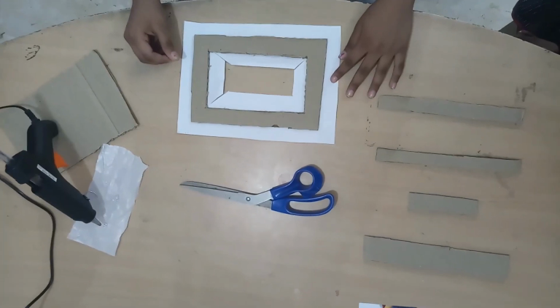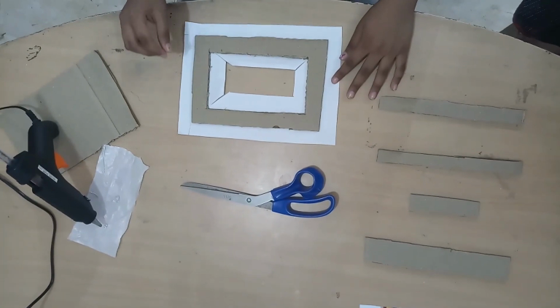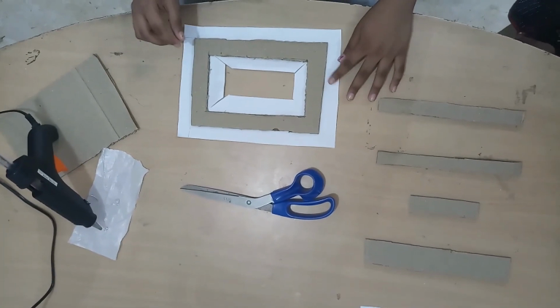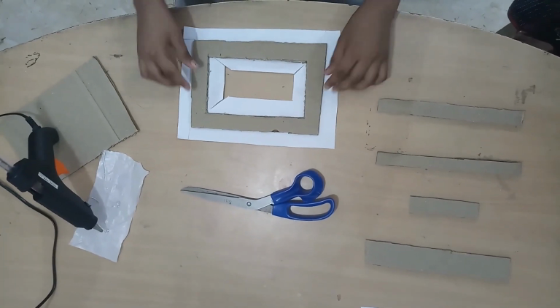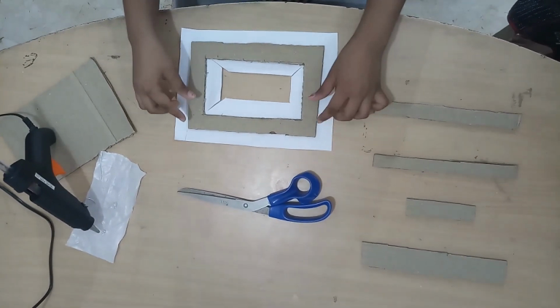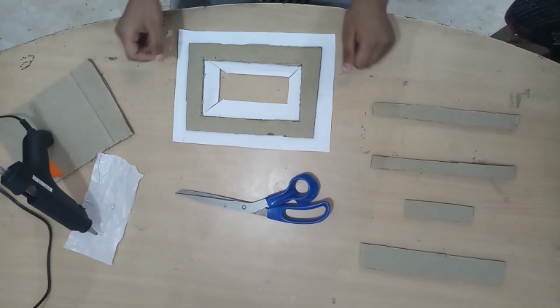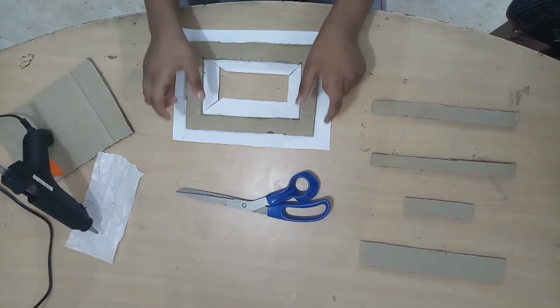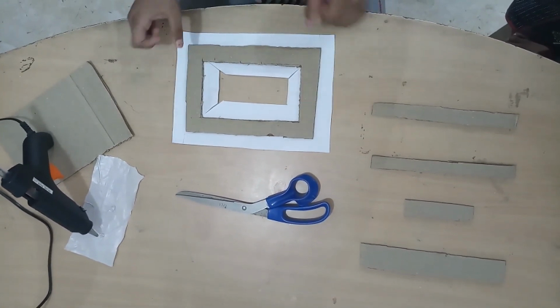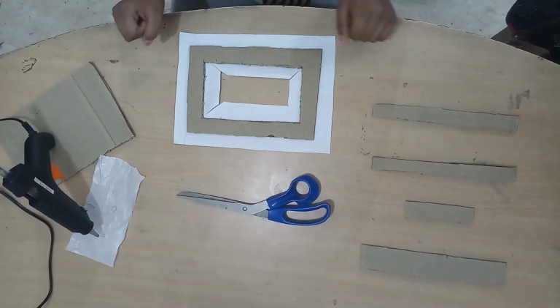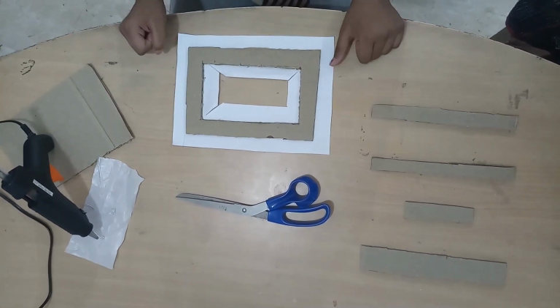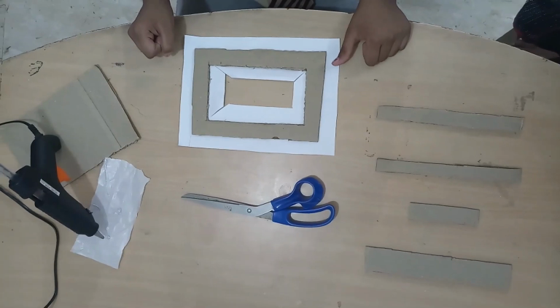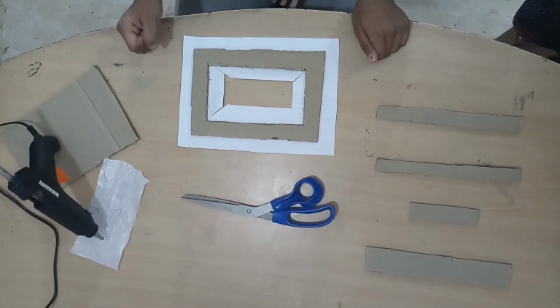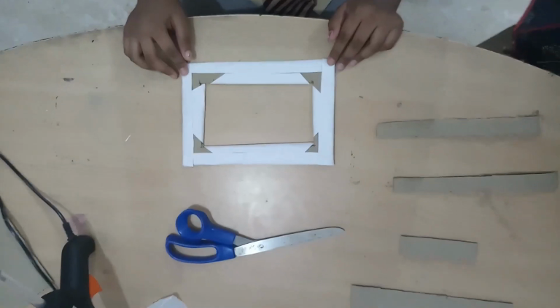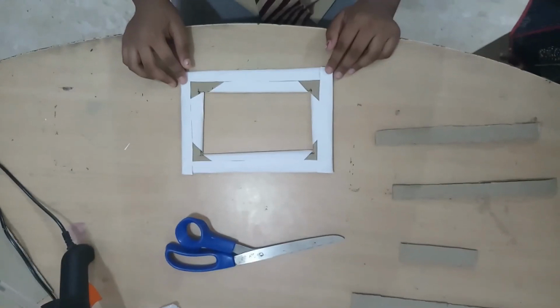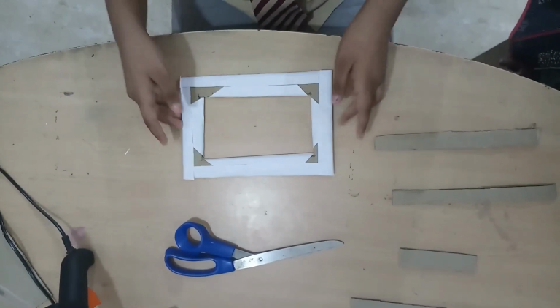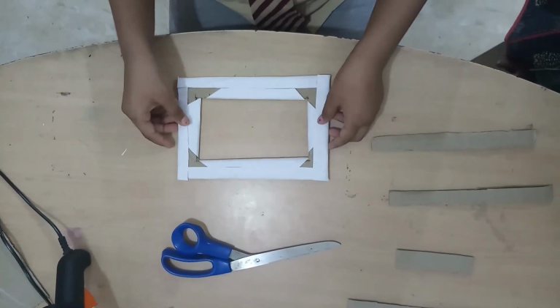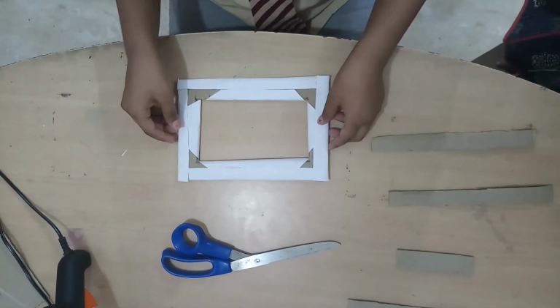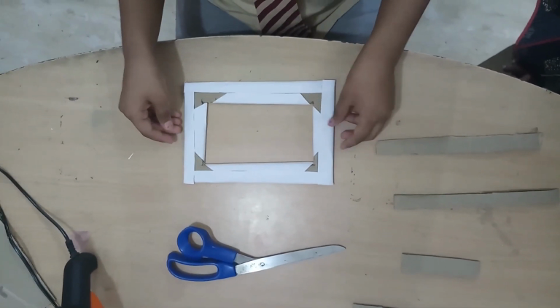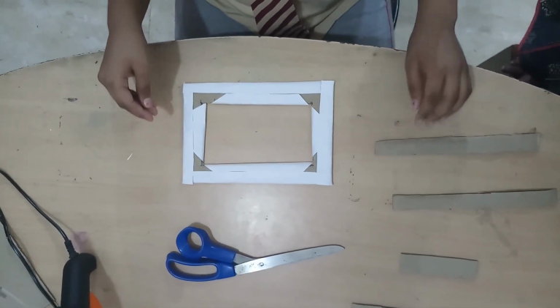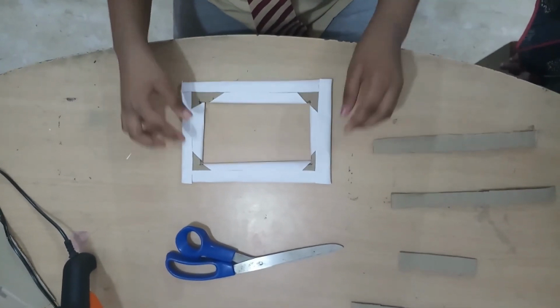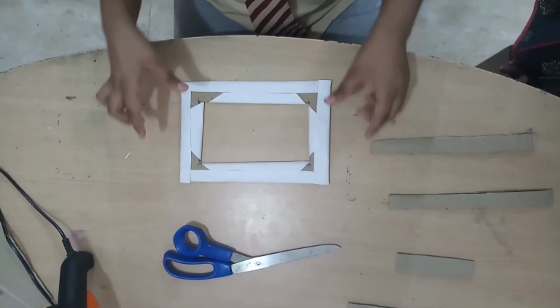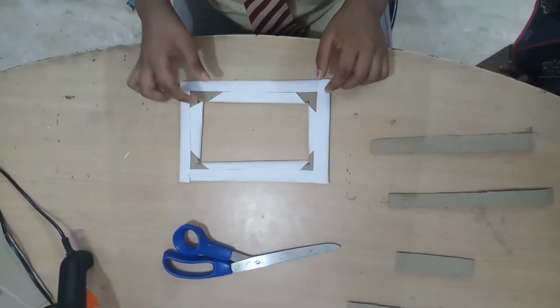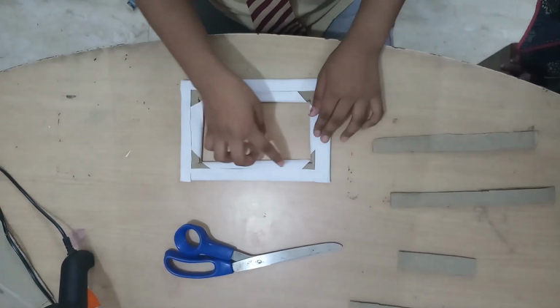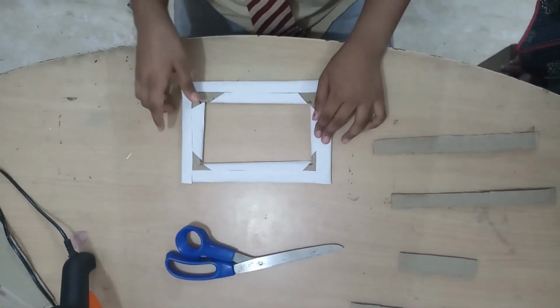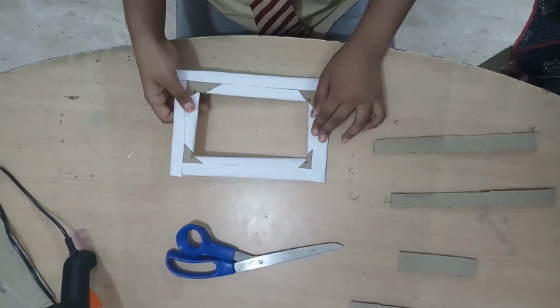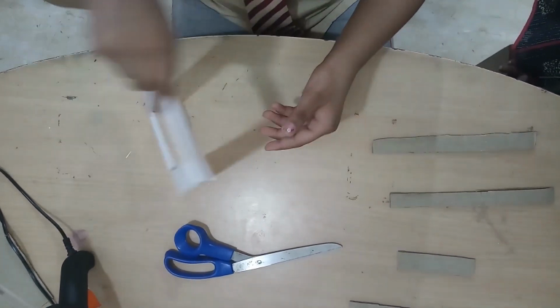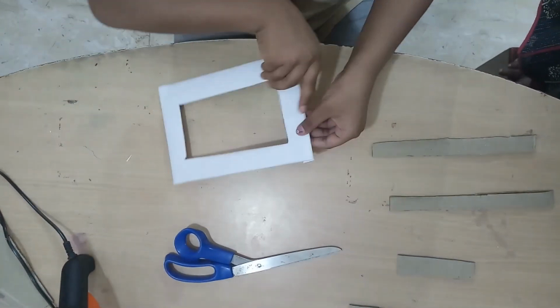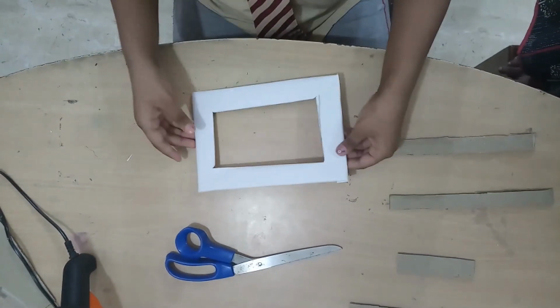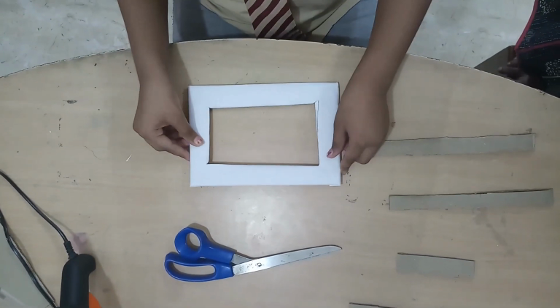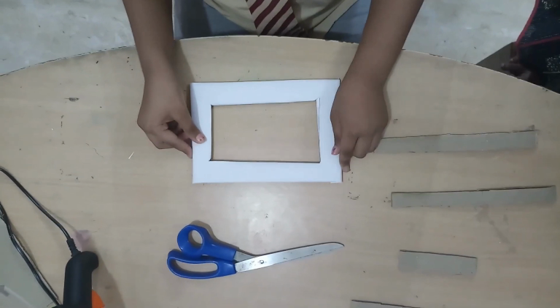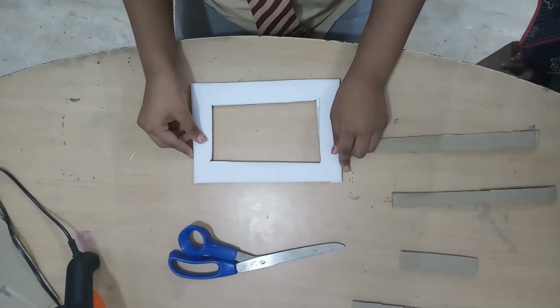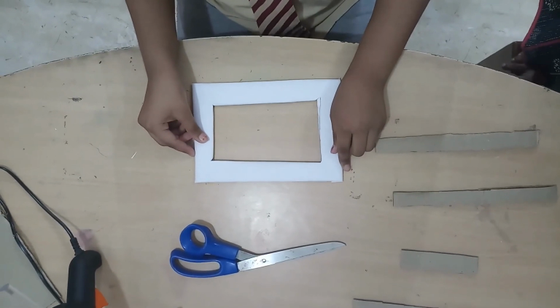I have glued this cardboard on the A4 size paper. I have covered the cardboard with A4 size paper and this is the front portion.